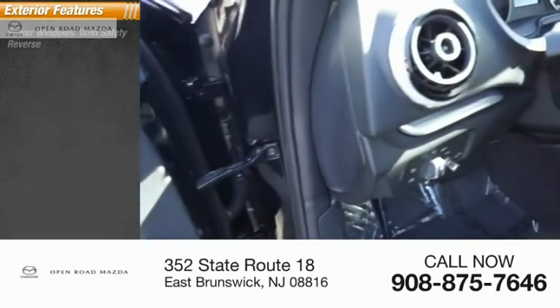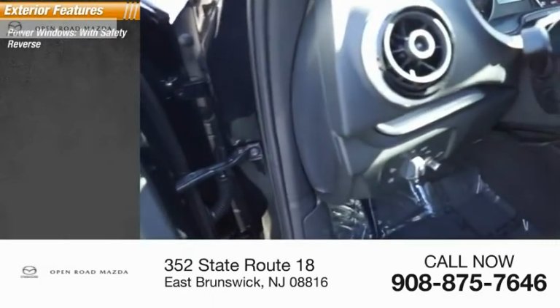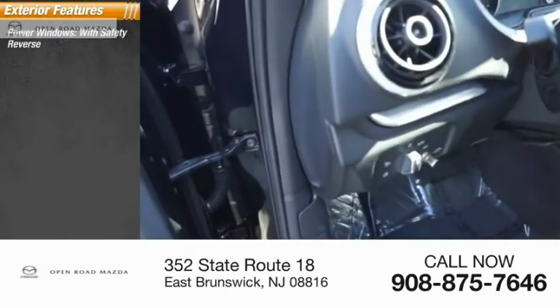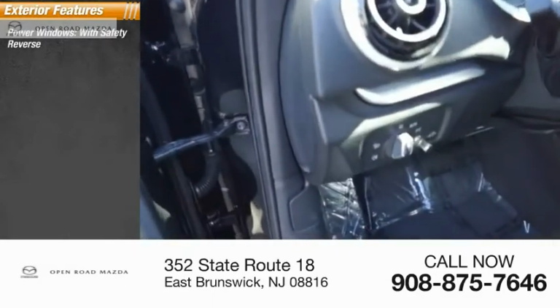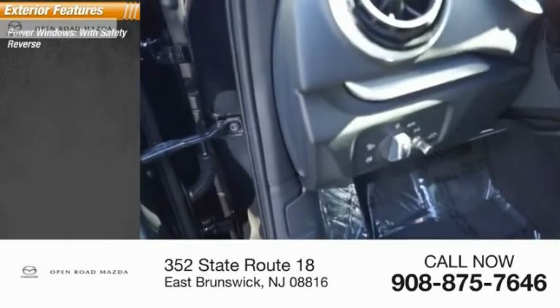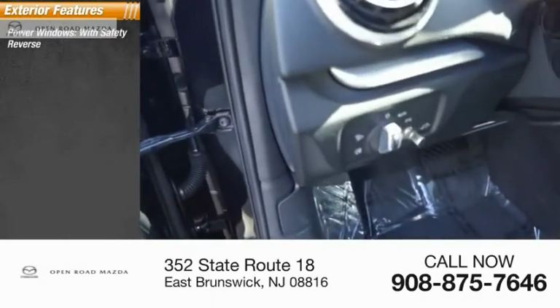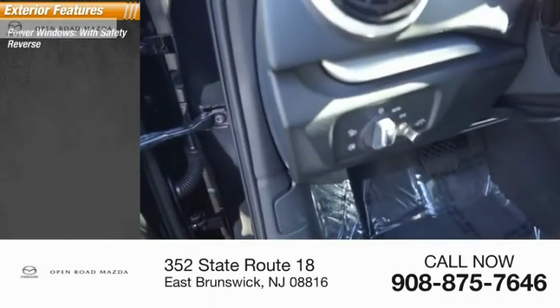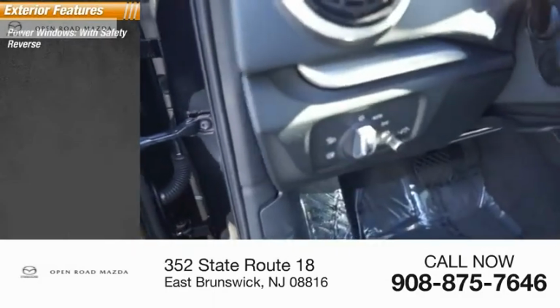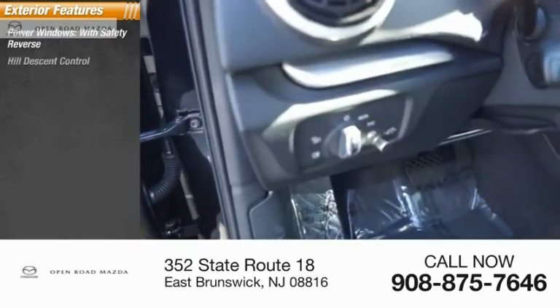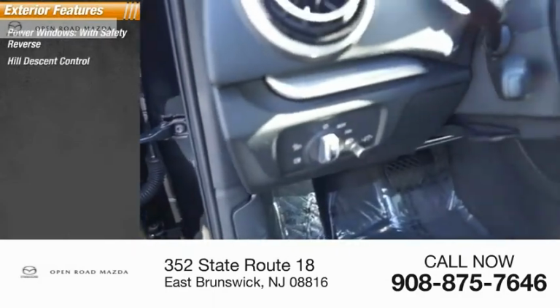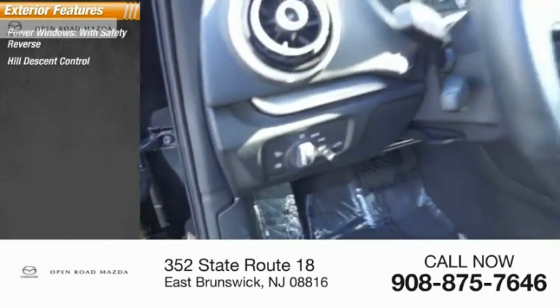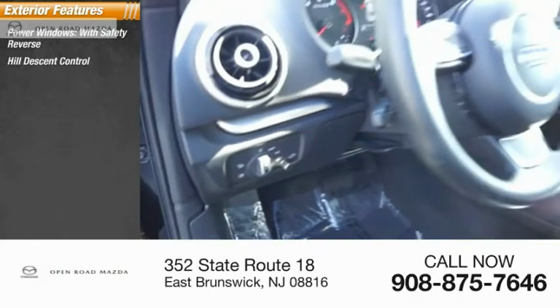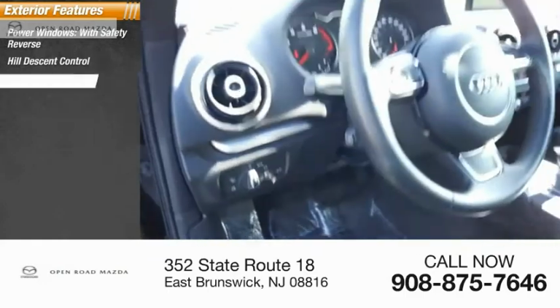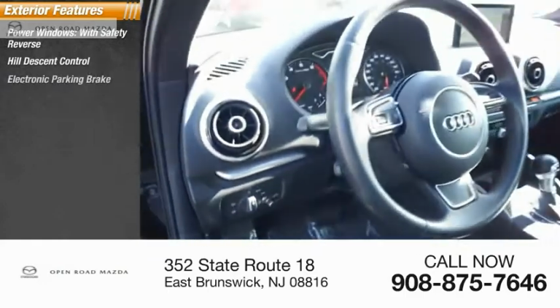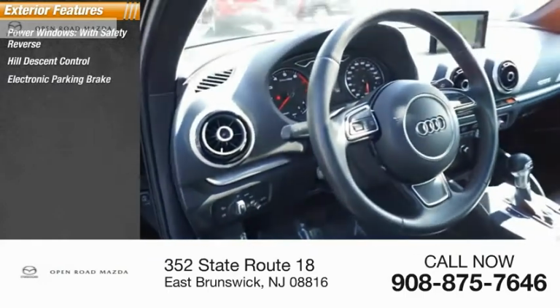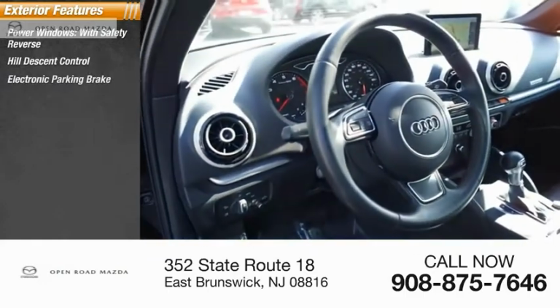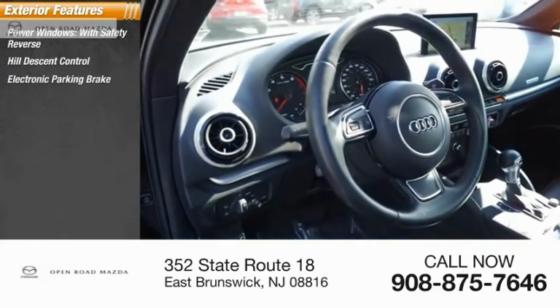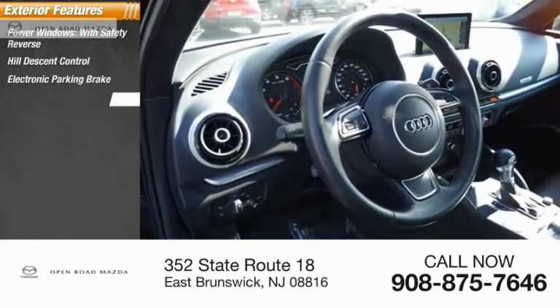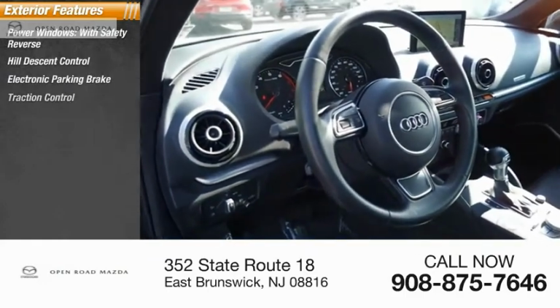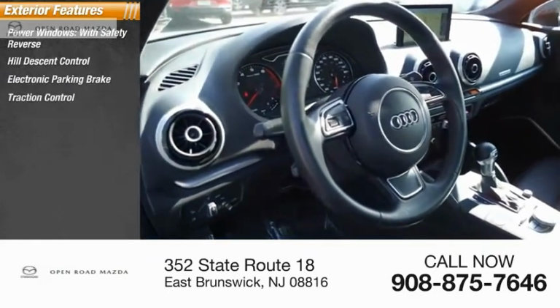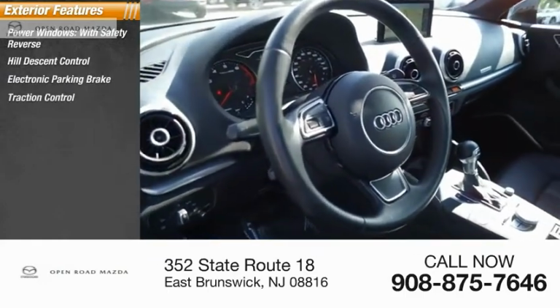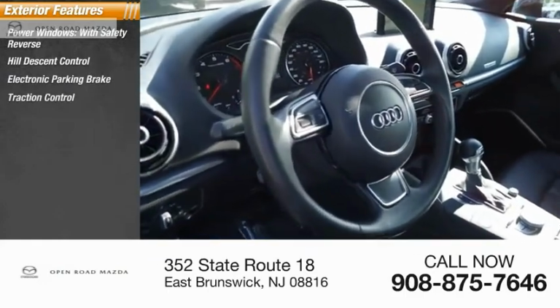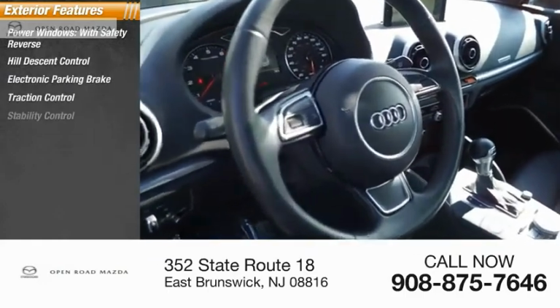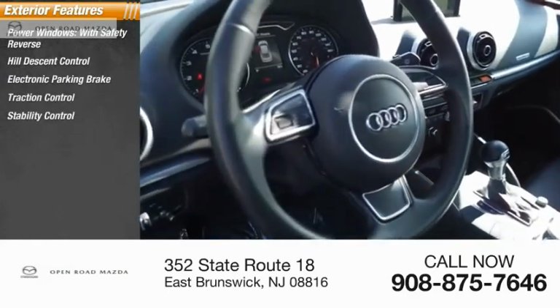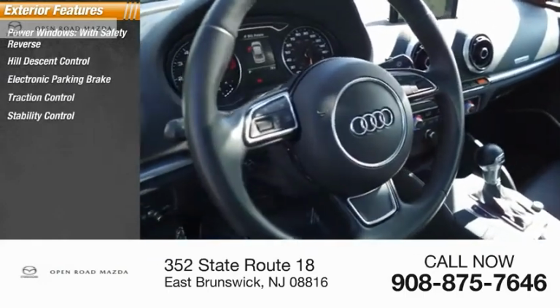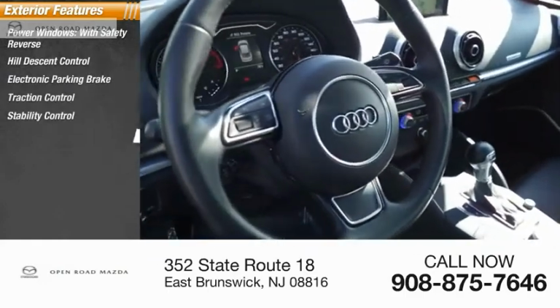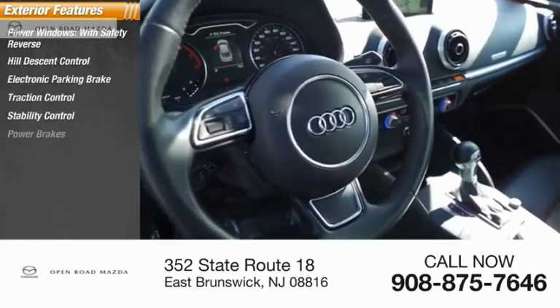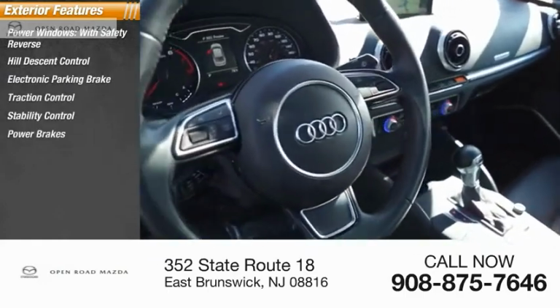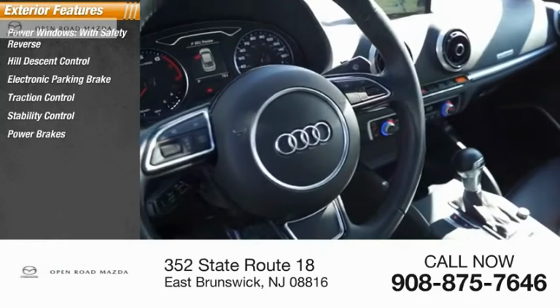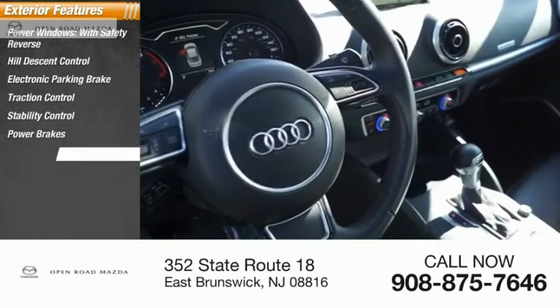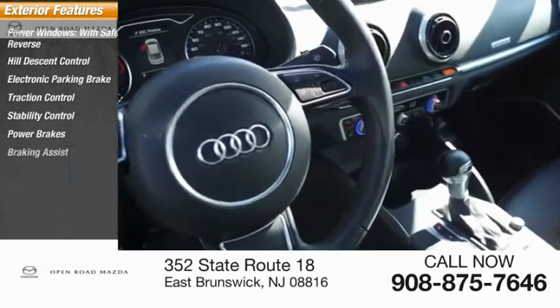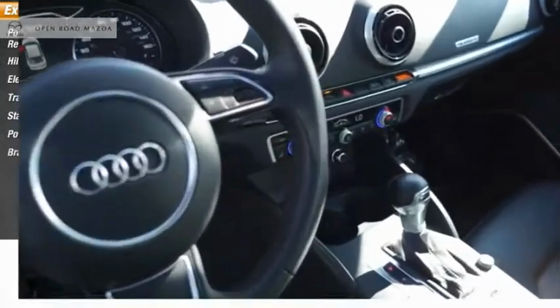Power windows with safety reverse, hill descent control, electronic parking brake, traction control, stability control, power brakes, braking assist.